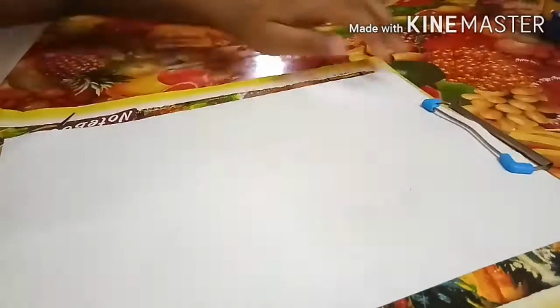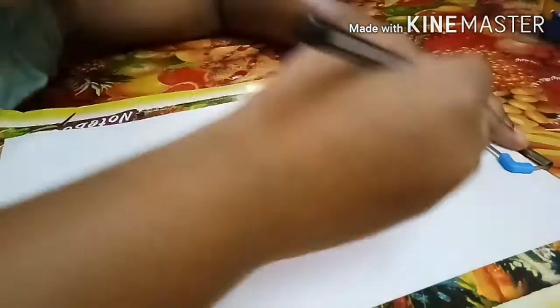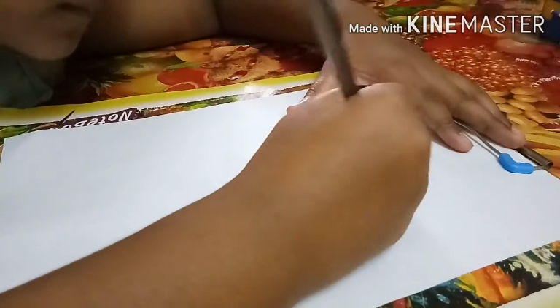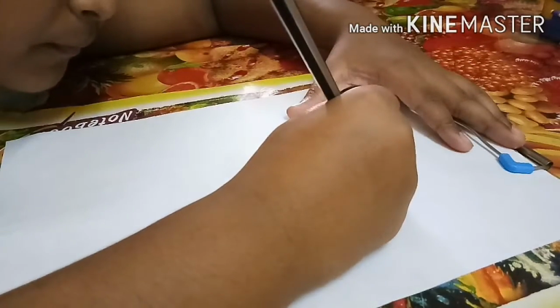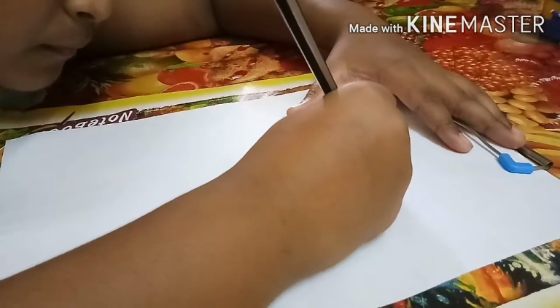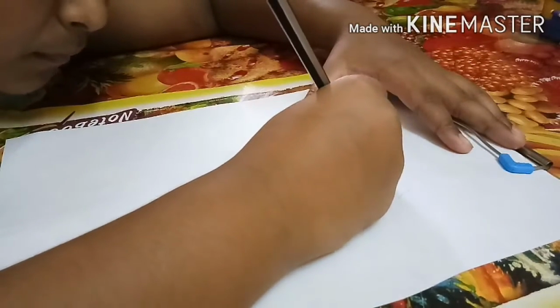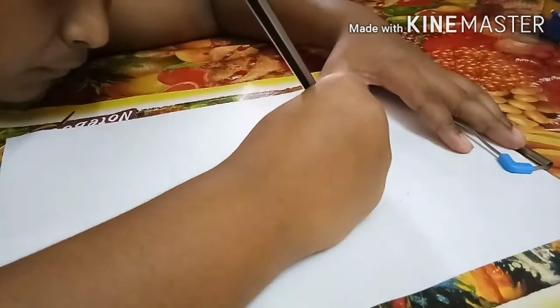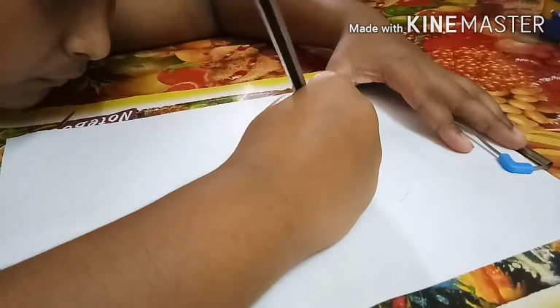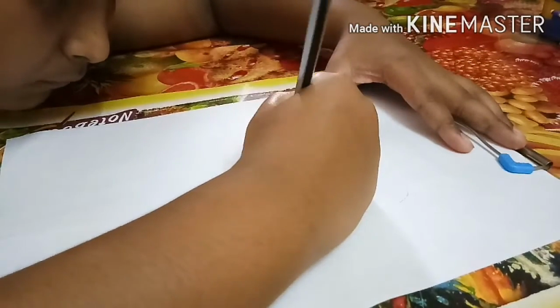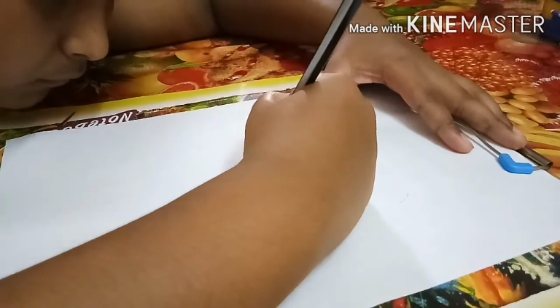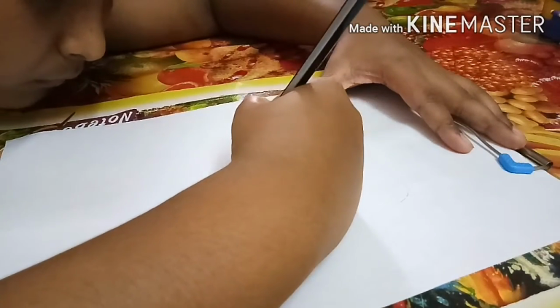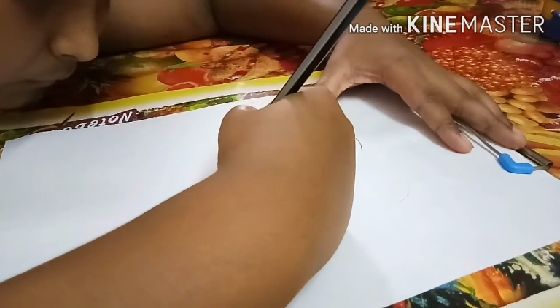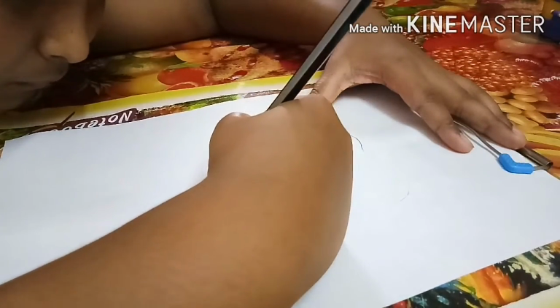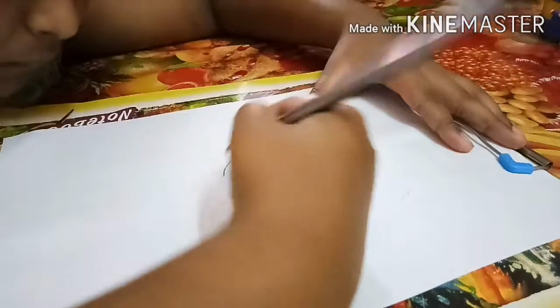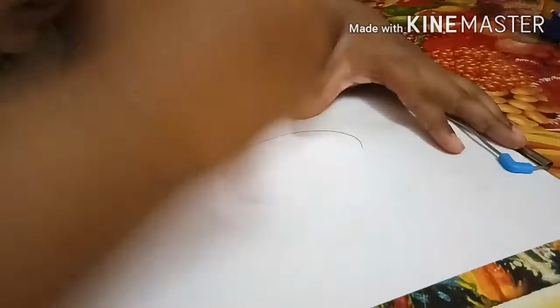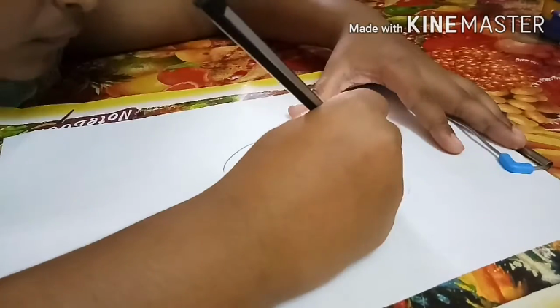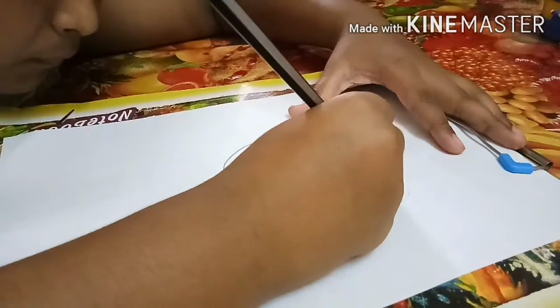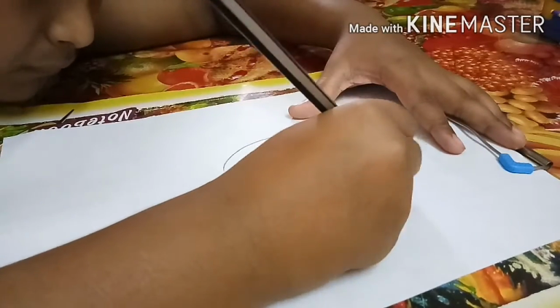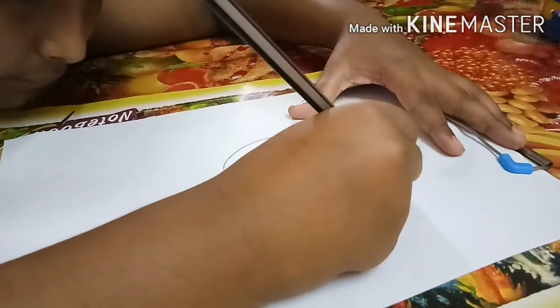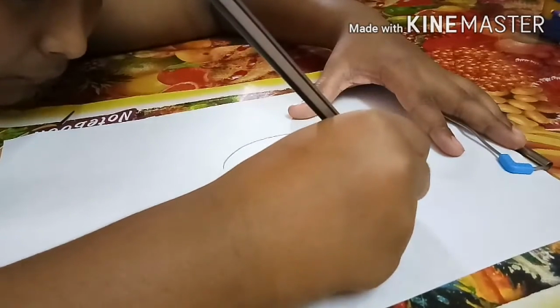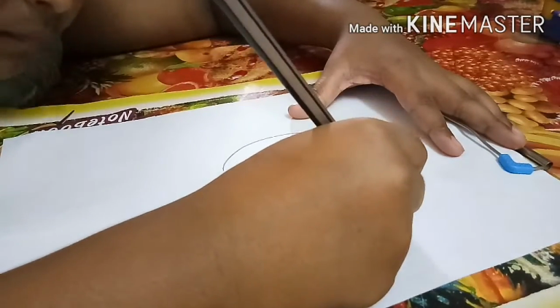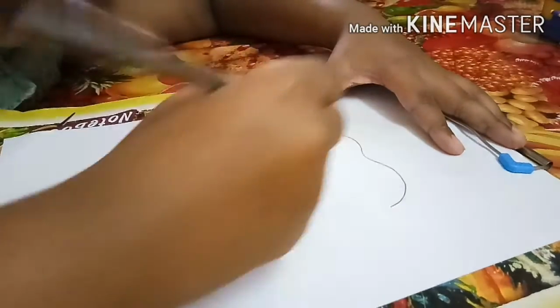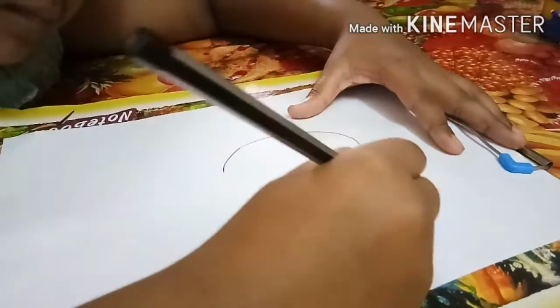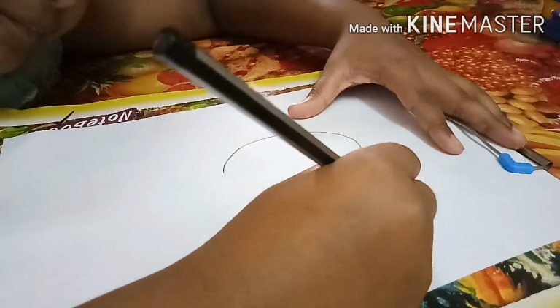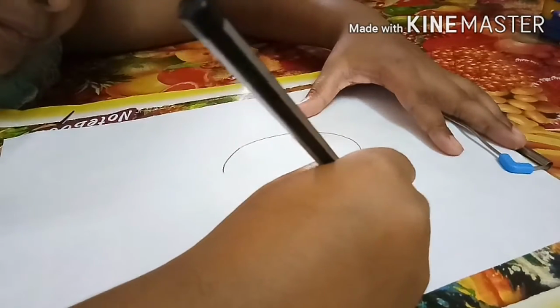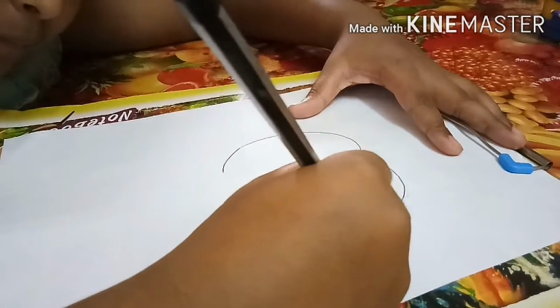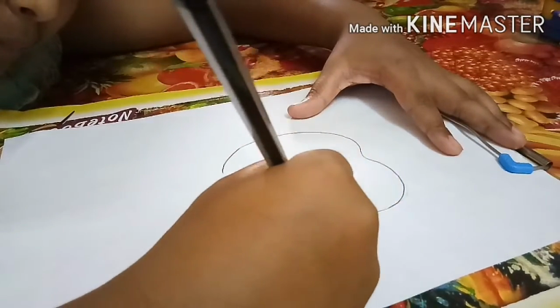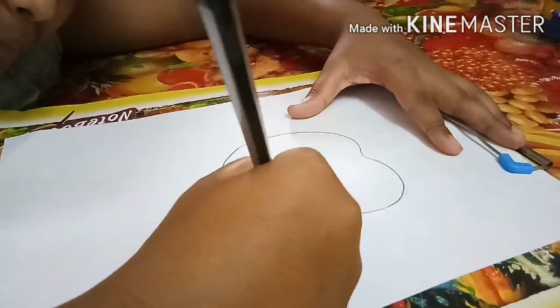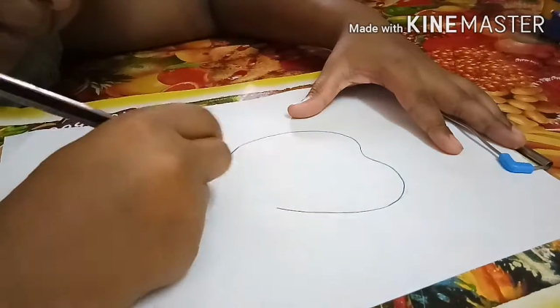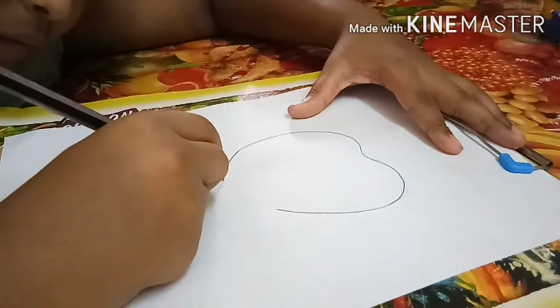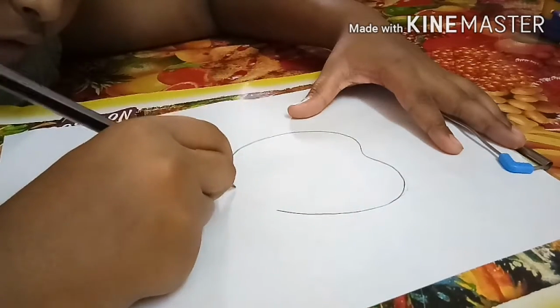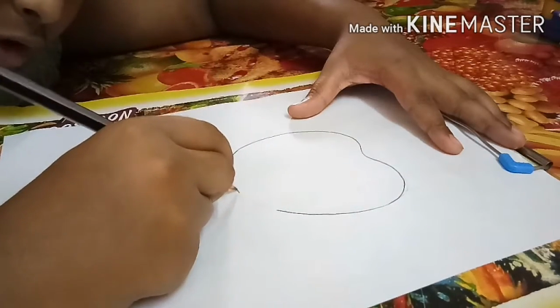Hello friends and welcome to Home, Art & Sketch Creativity. In my today's video, I will tell you how to draw an apple. So let's start our today's video.